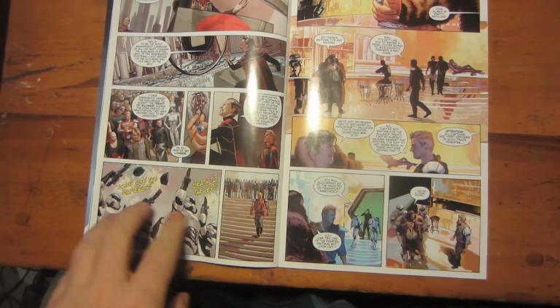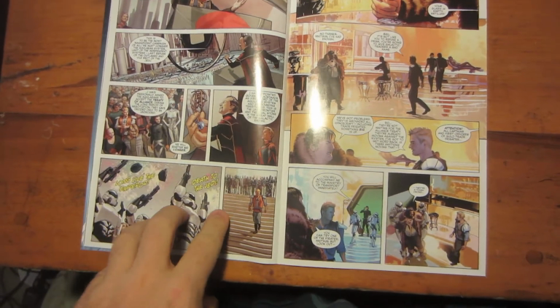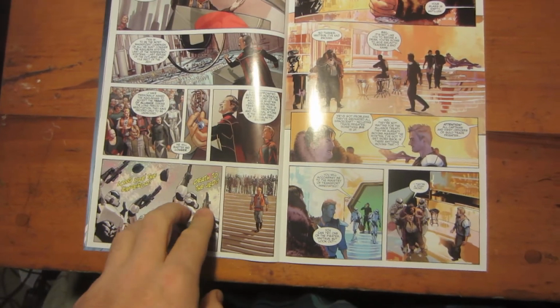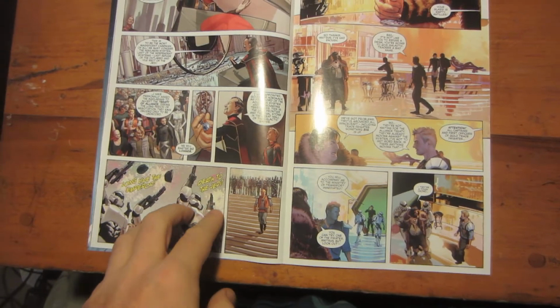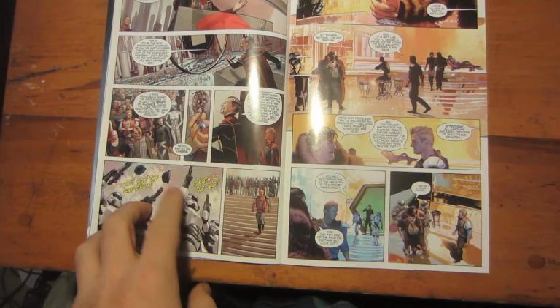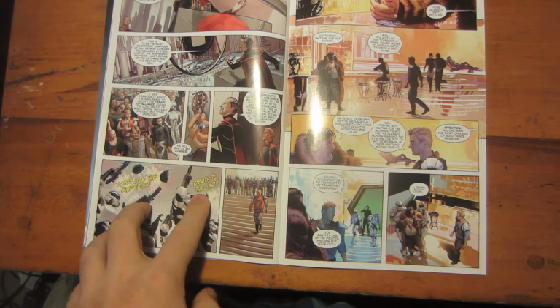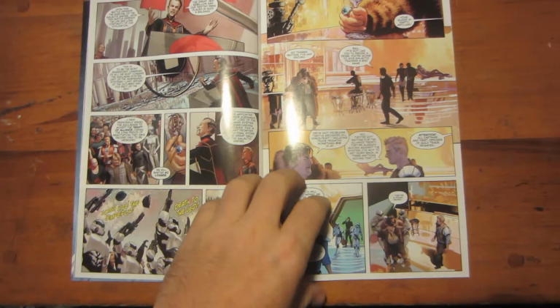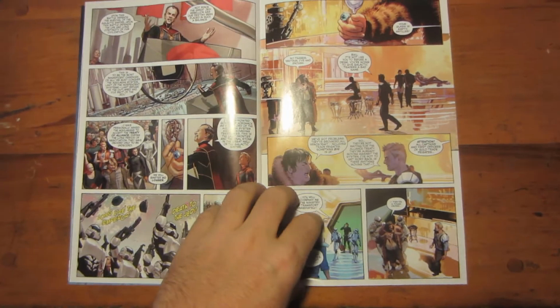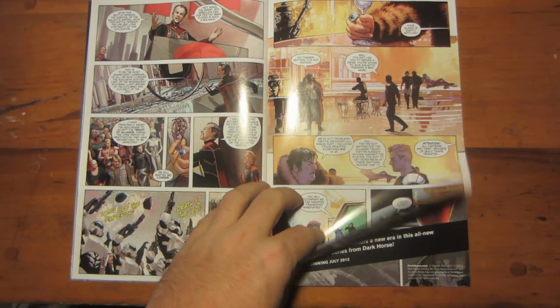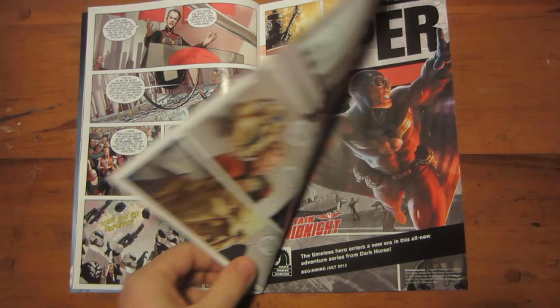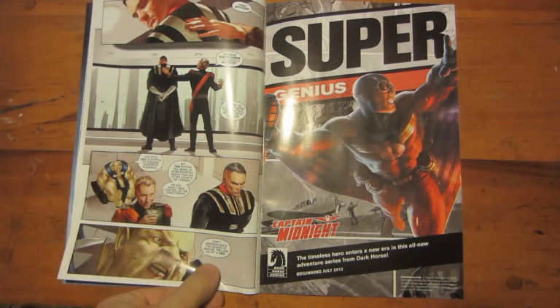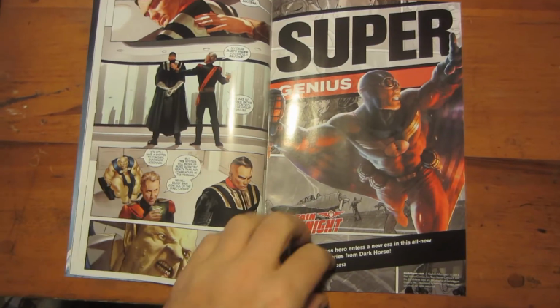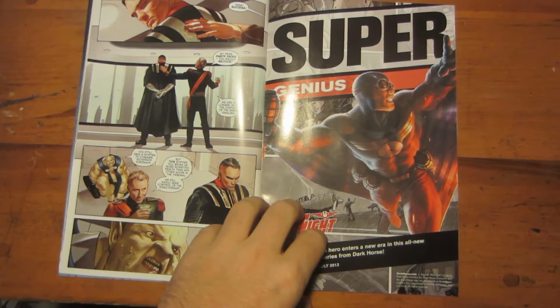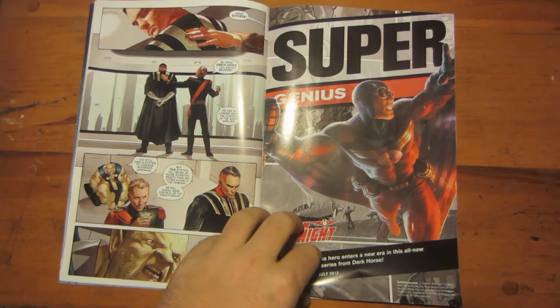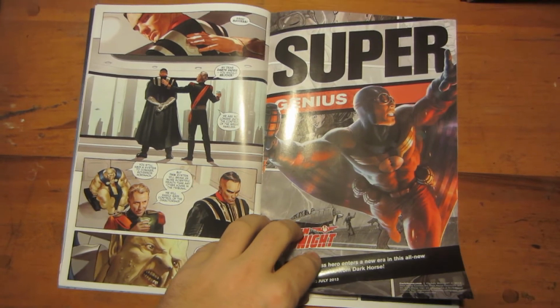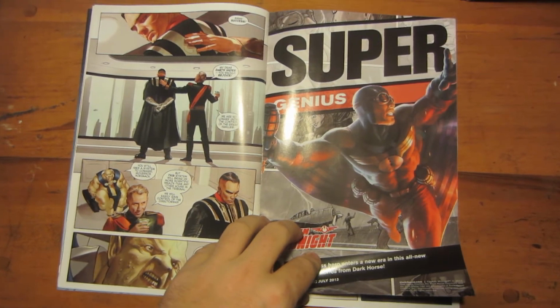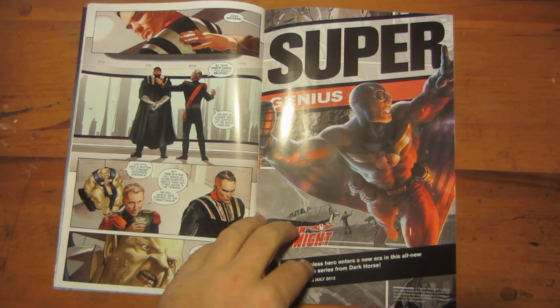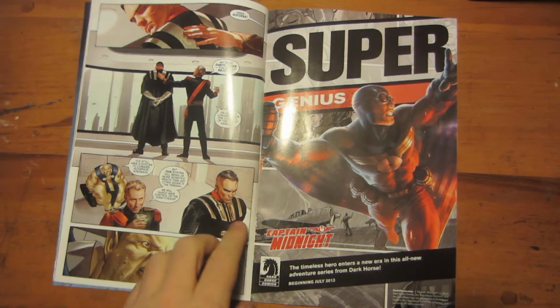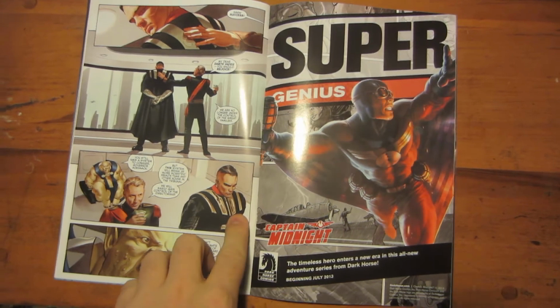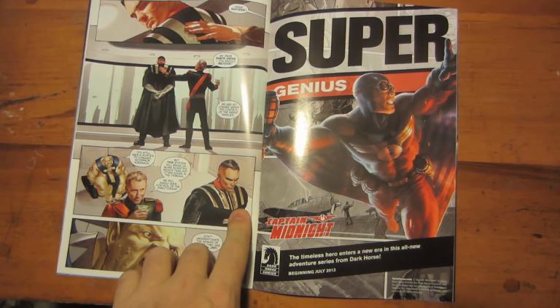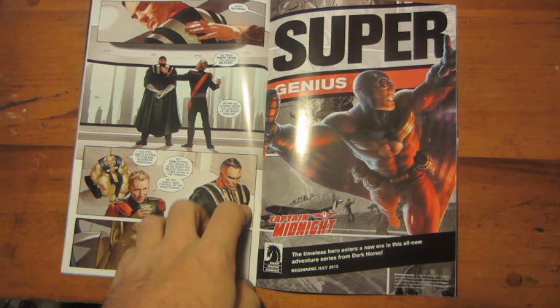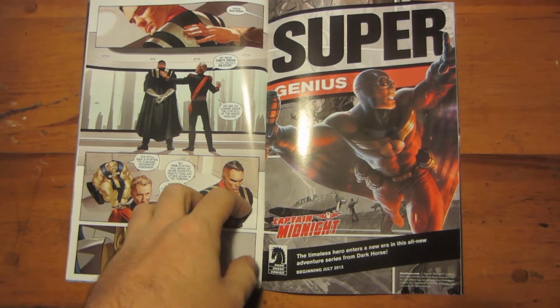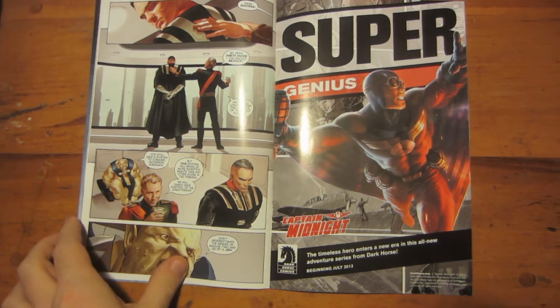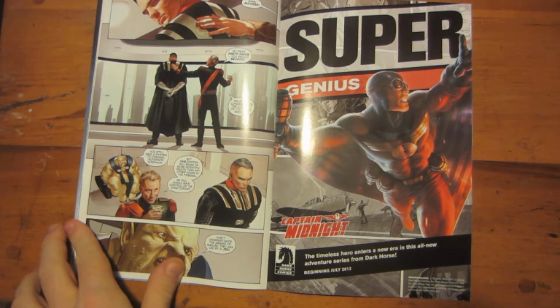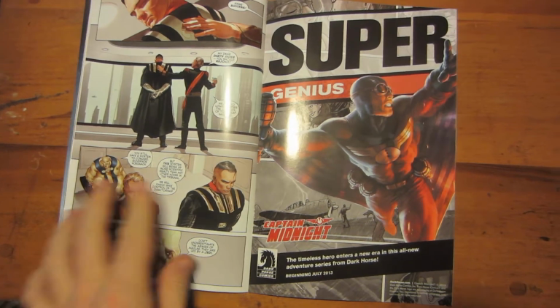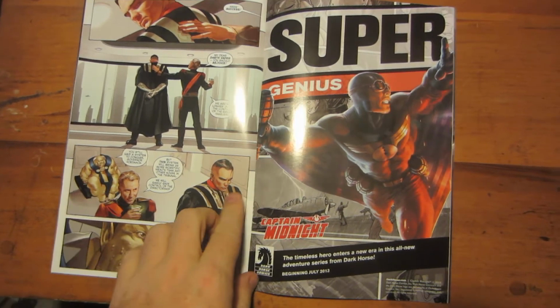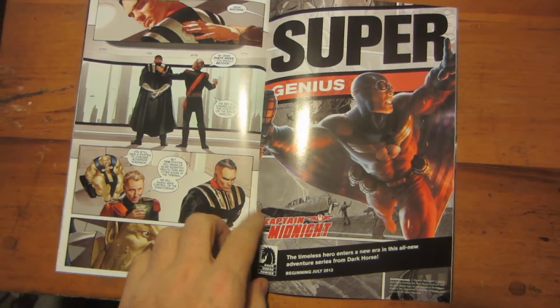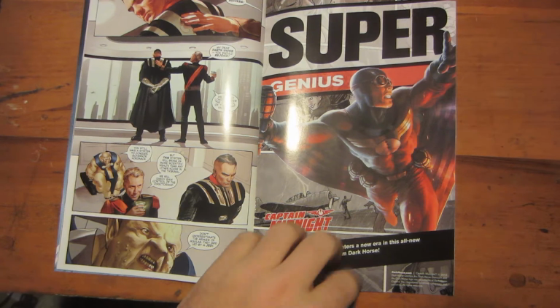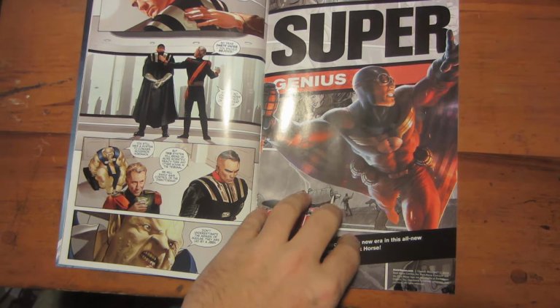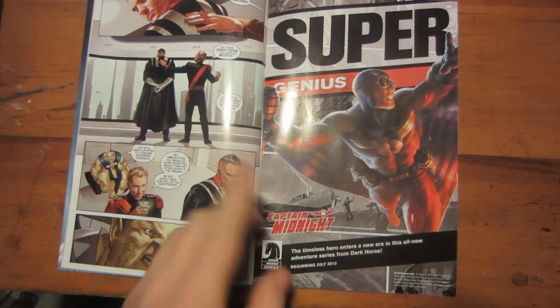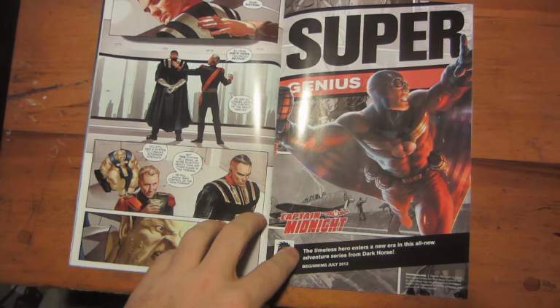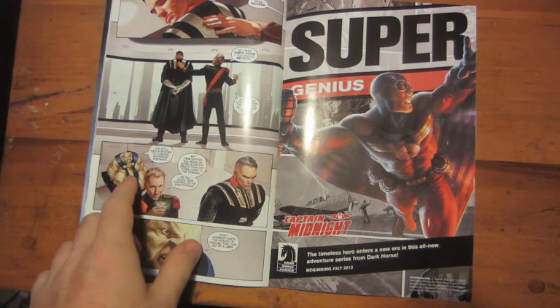Here are the Stormtroopers — 'Long live the Empire, death to the Jedi.' And here is Darth Vader. He's not a major character at all, but I guess you'd call him part of the bad guys.